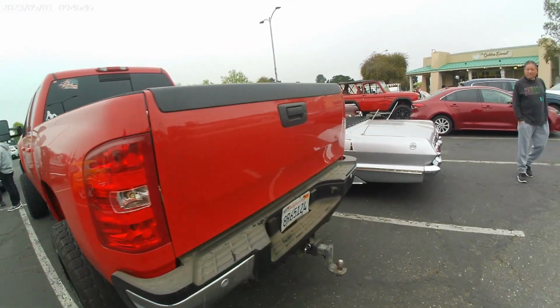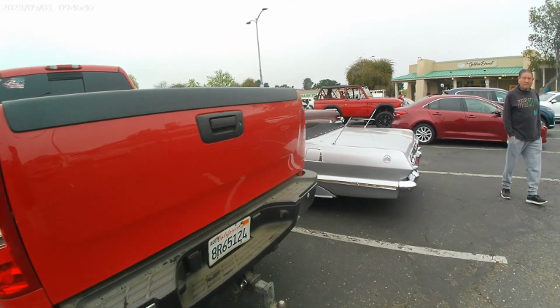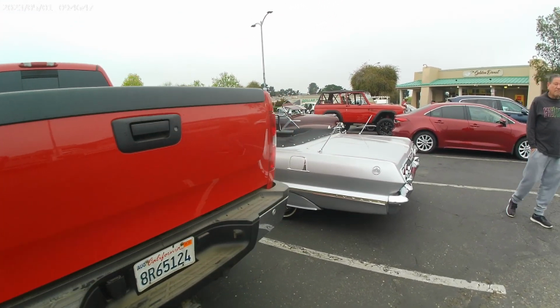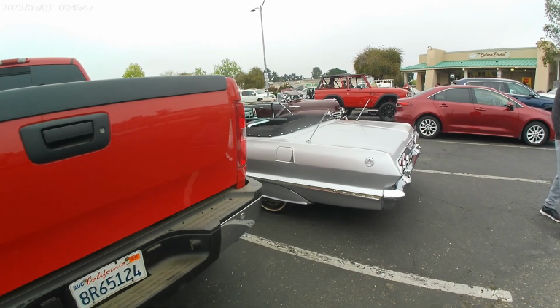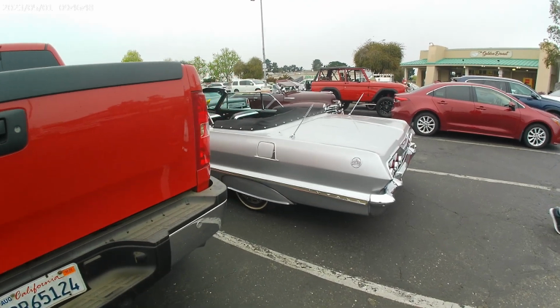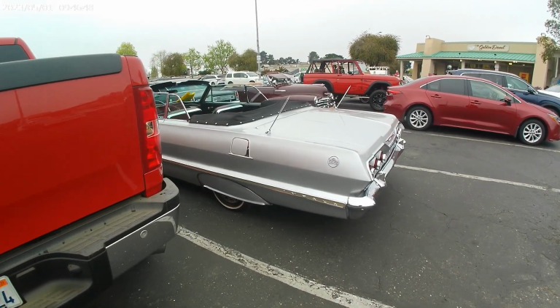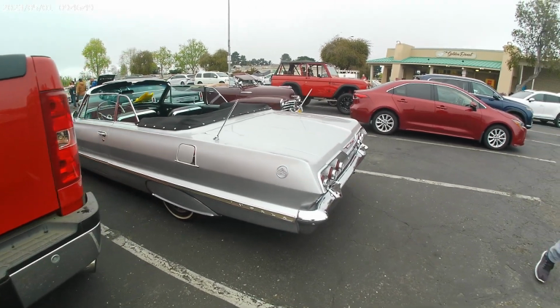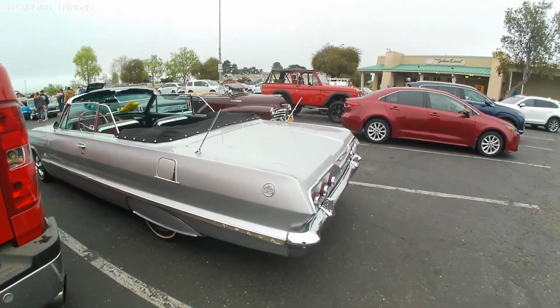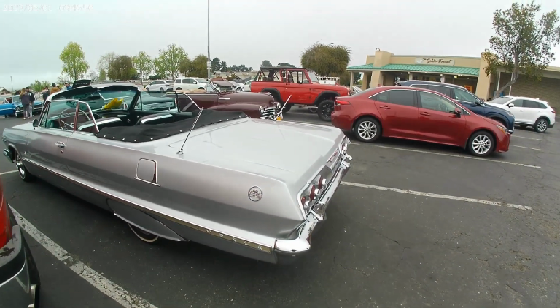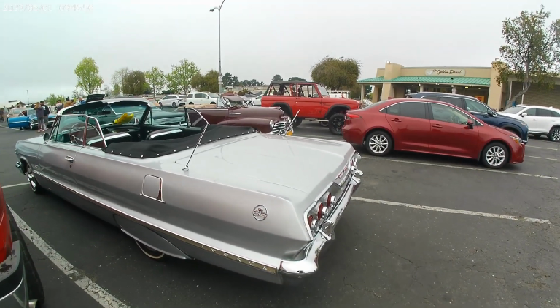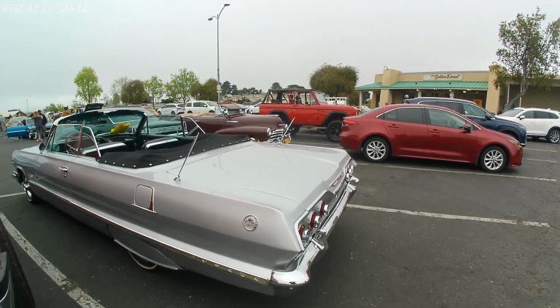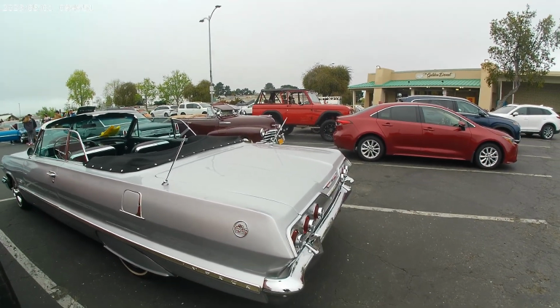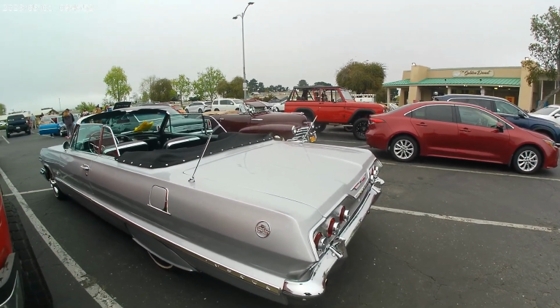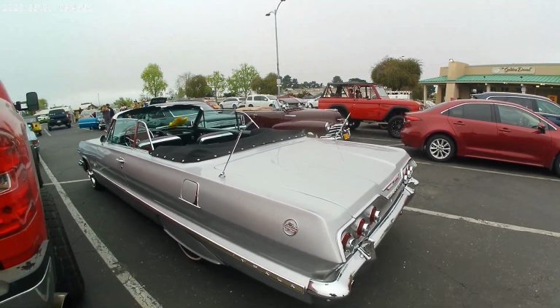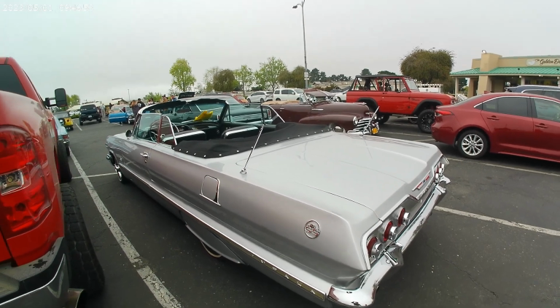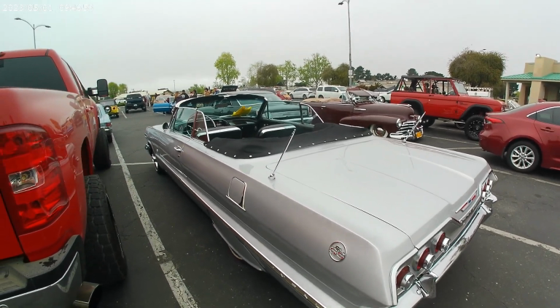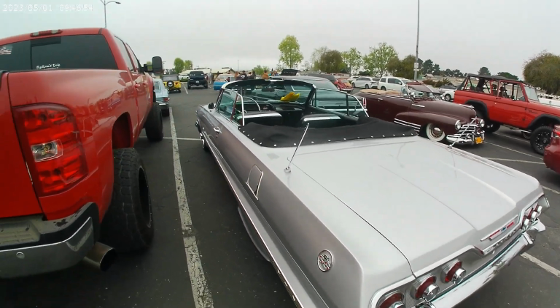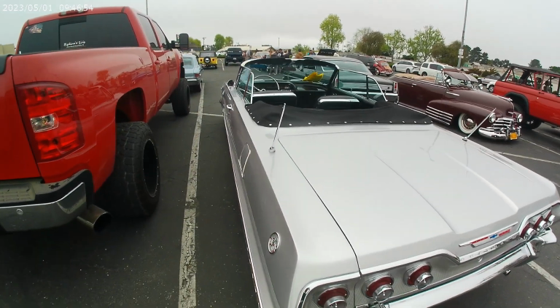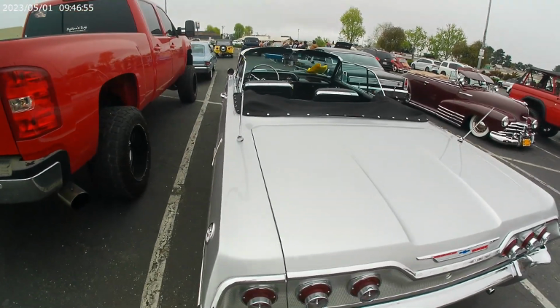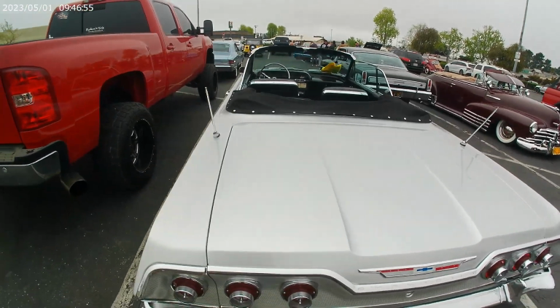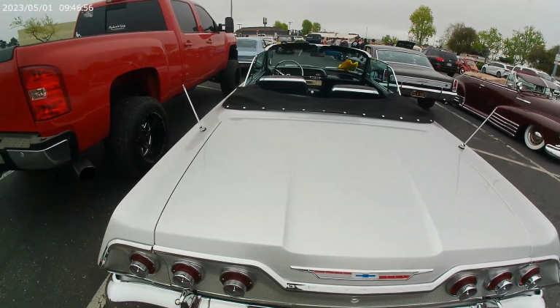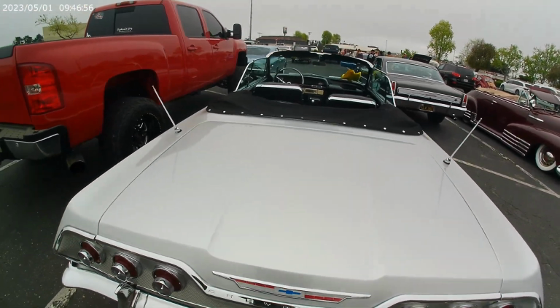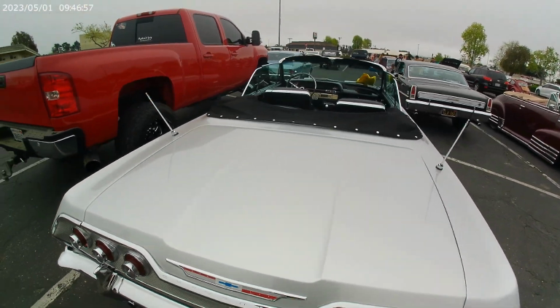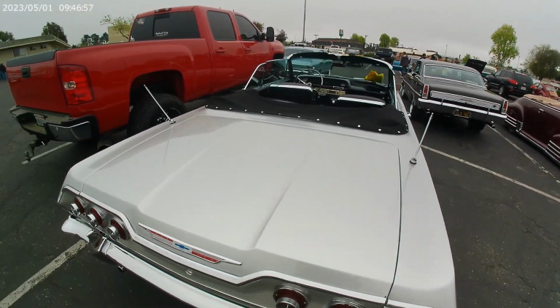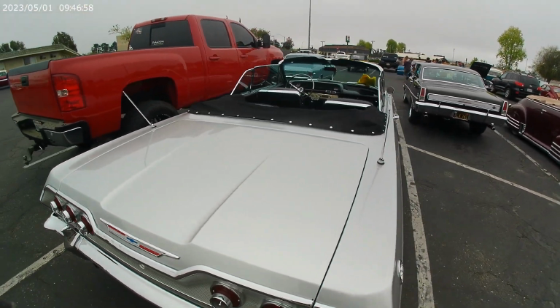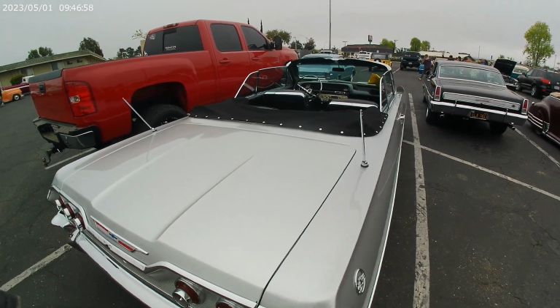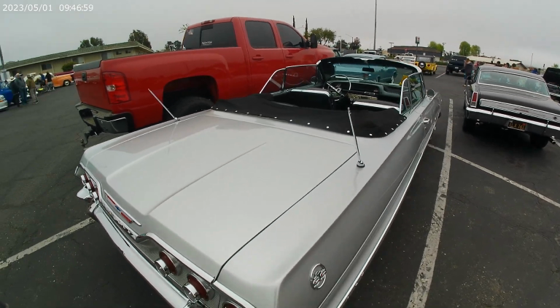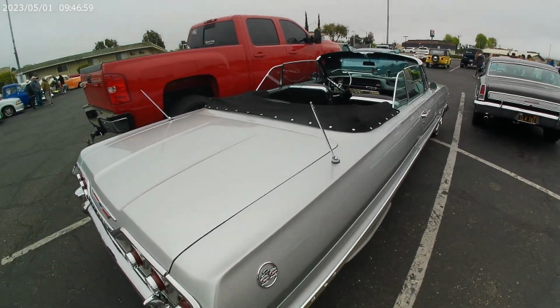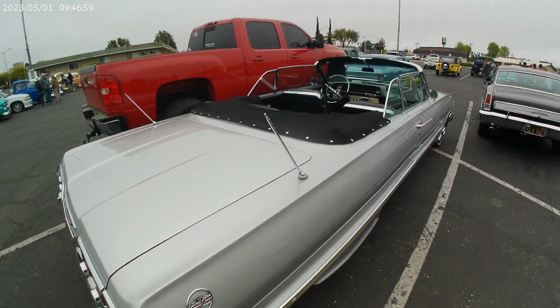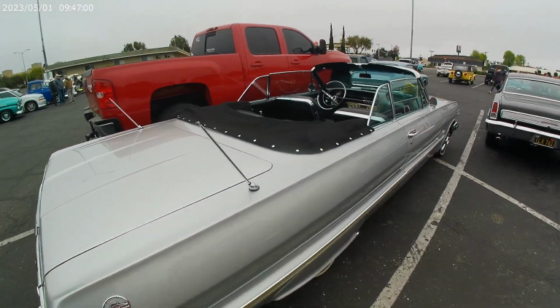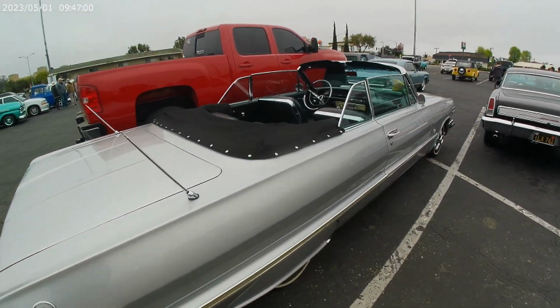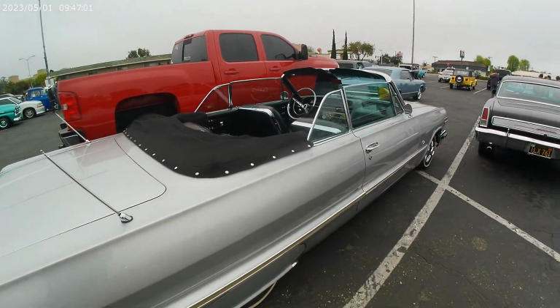The Chevy Impala SS convertible. That is one sweet looking ride. Go down the road in style with this one — not messing around. Nice.